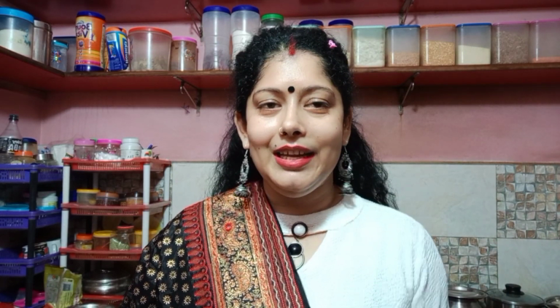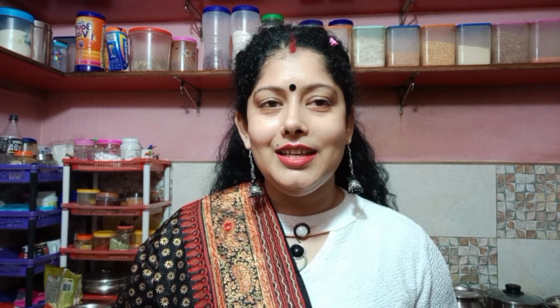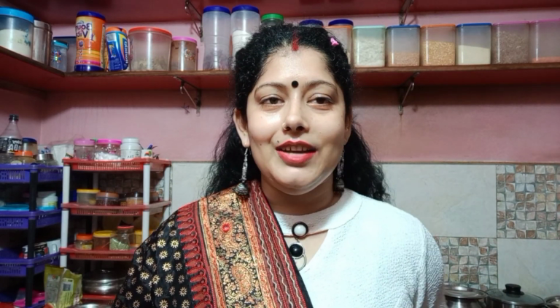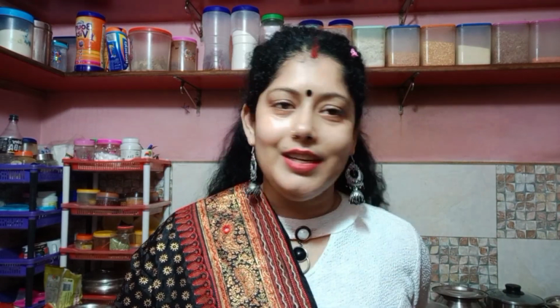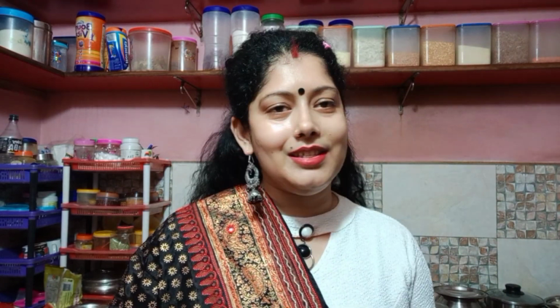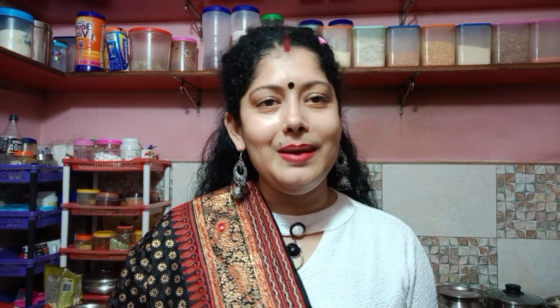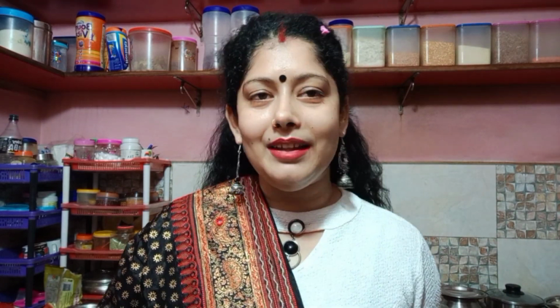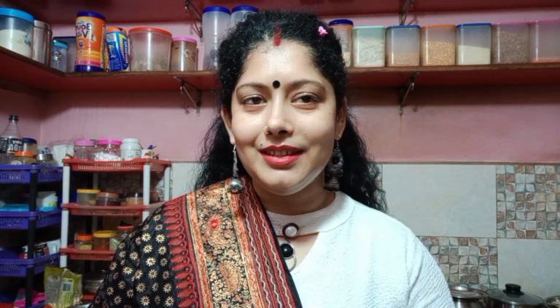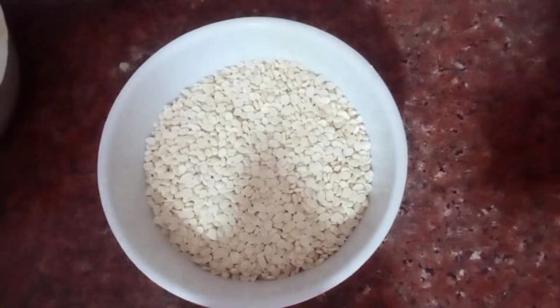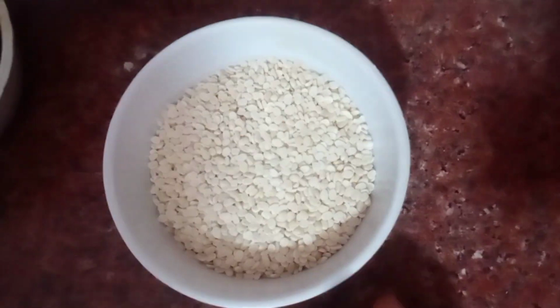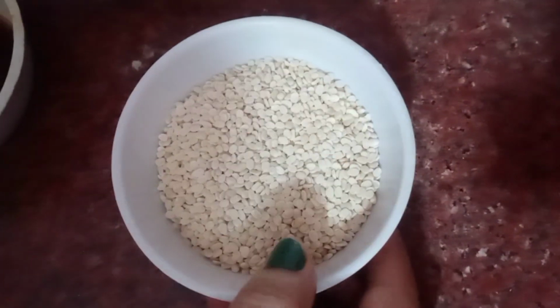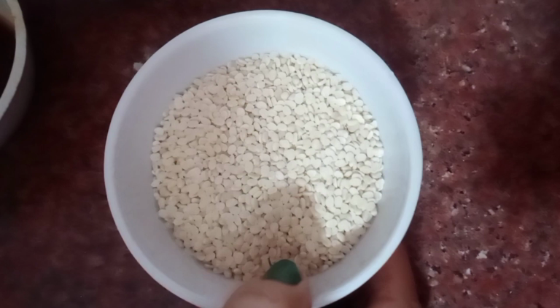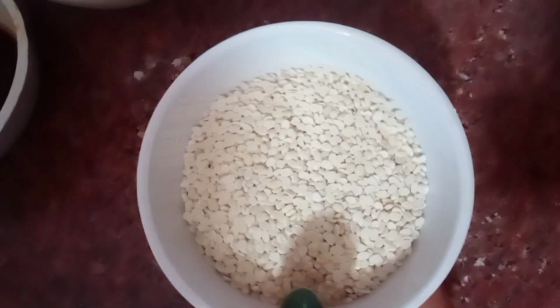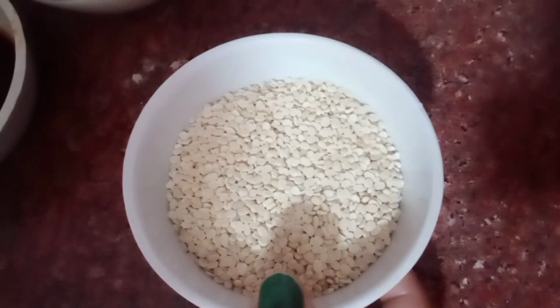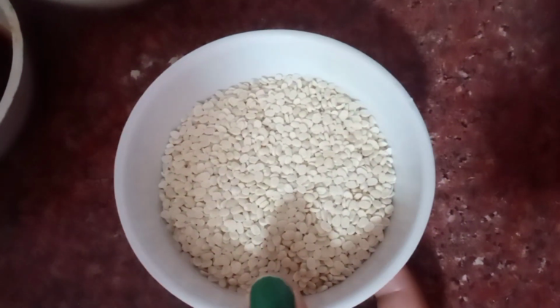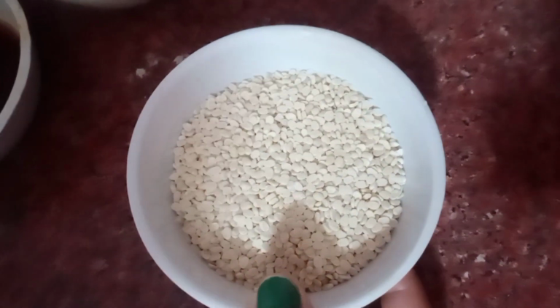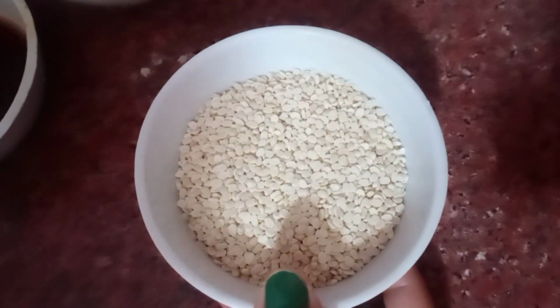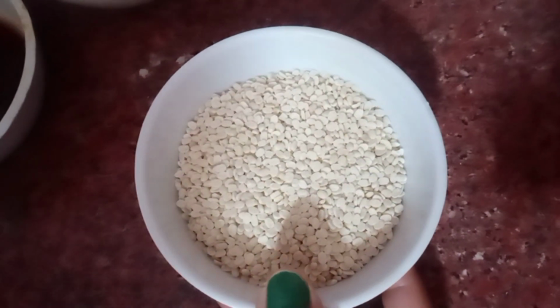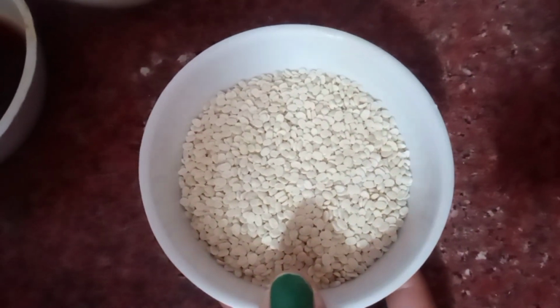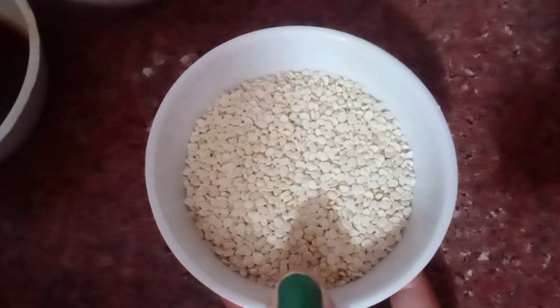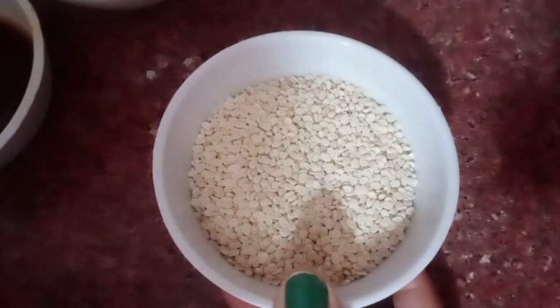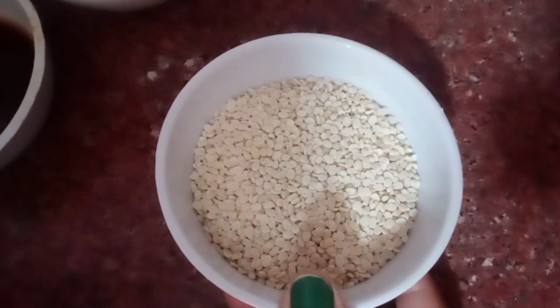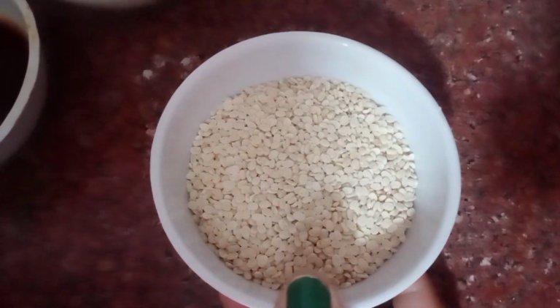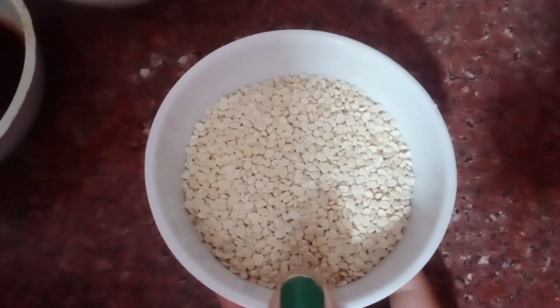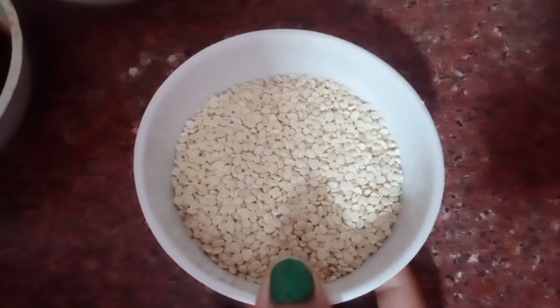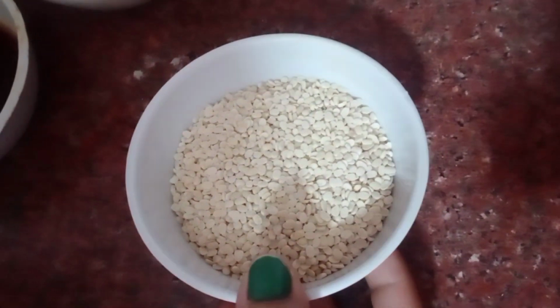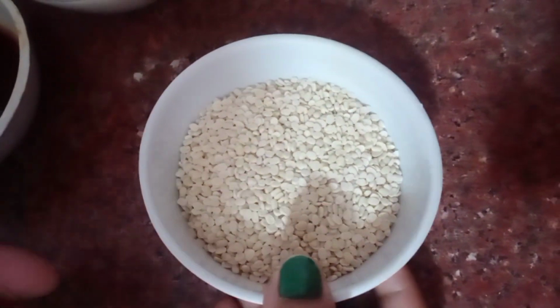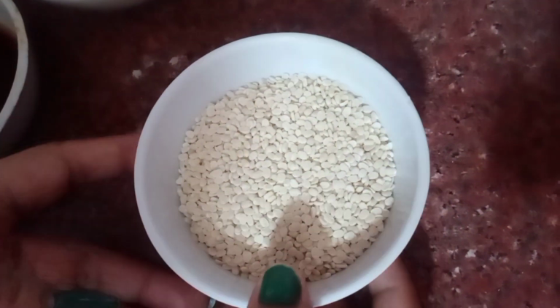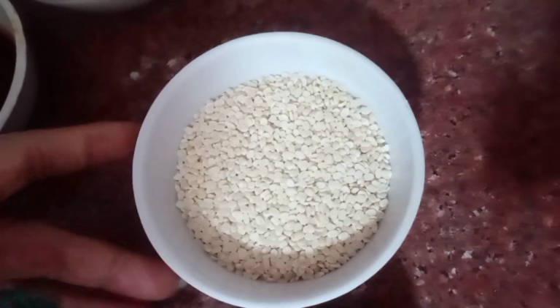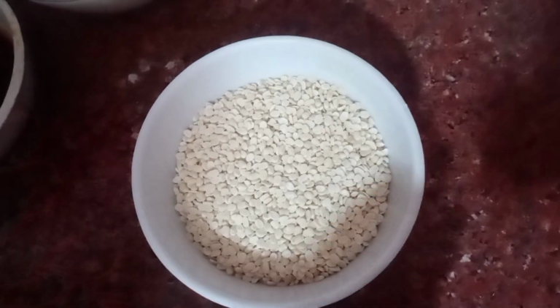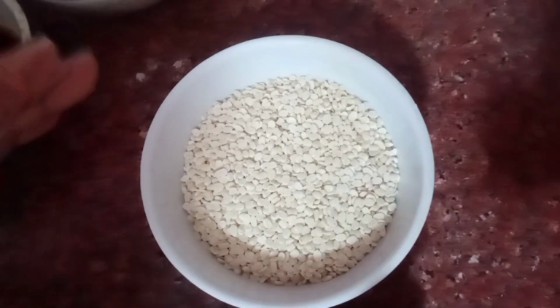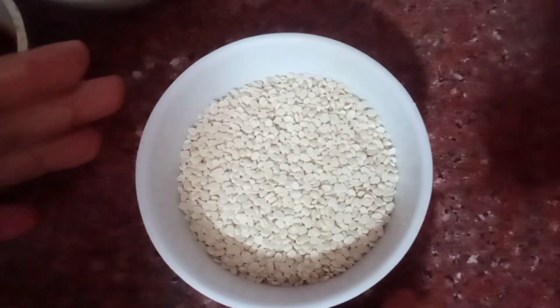Let's look at the ingredients for this. We have our Urad Dal, and I am going to make this into a paste.